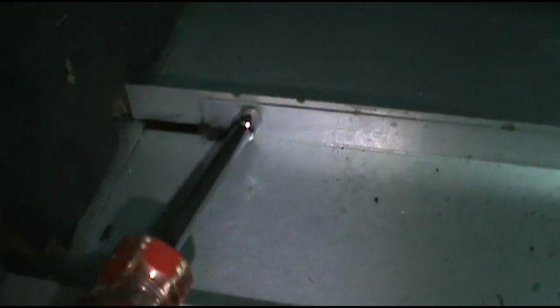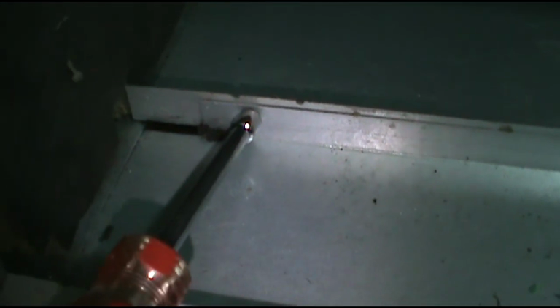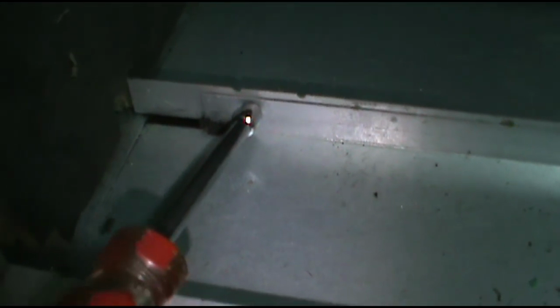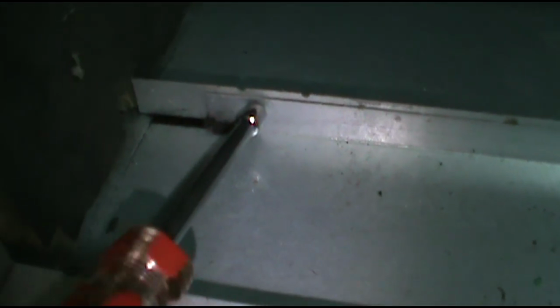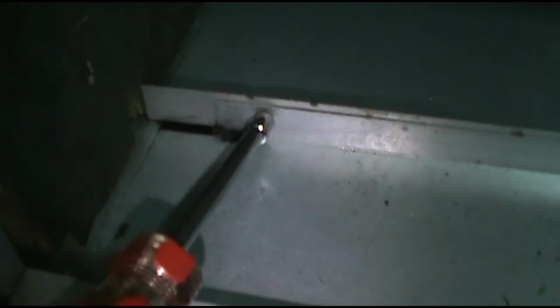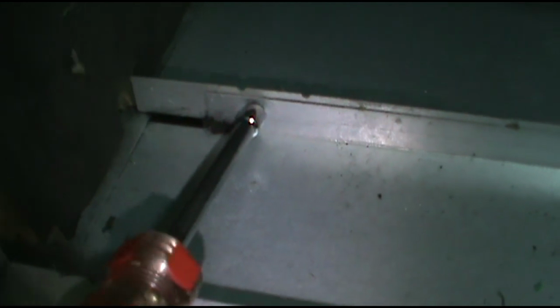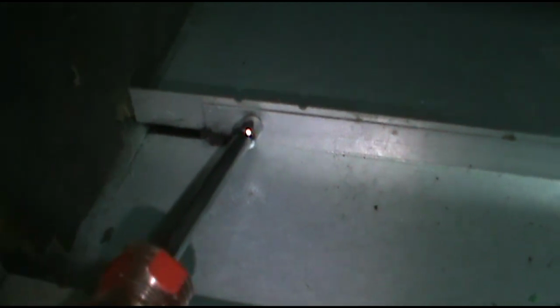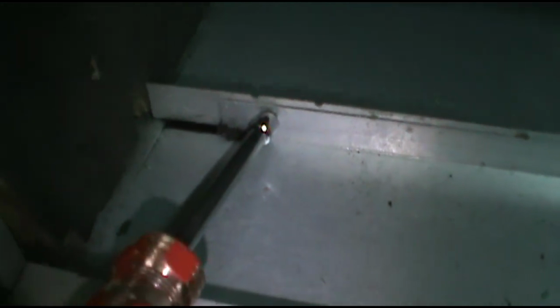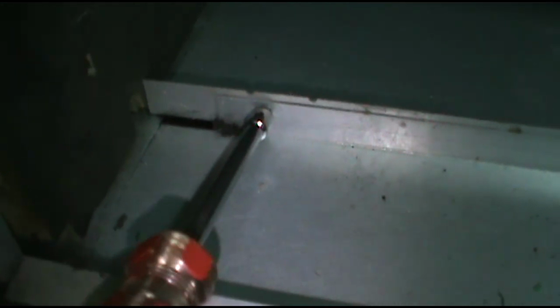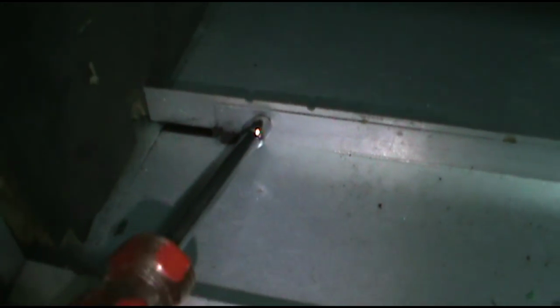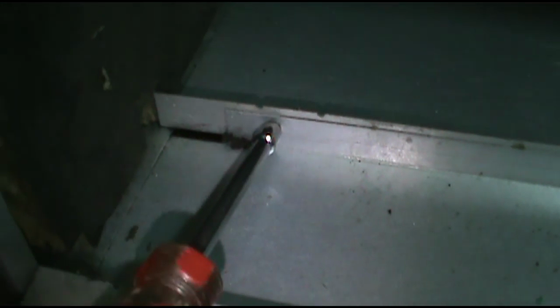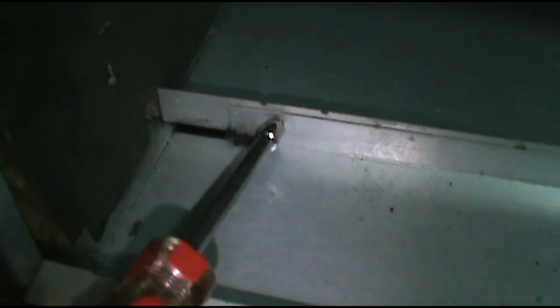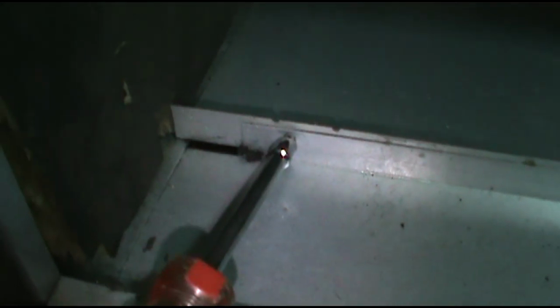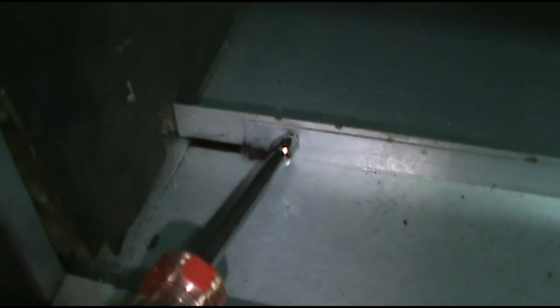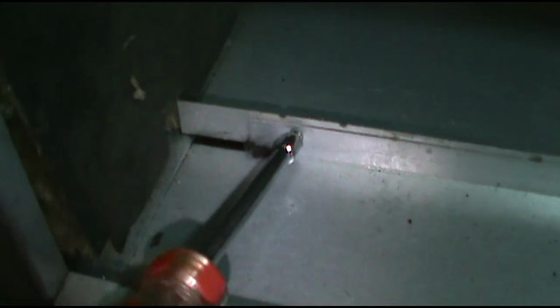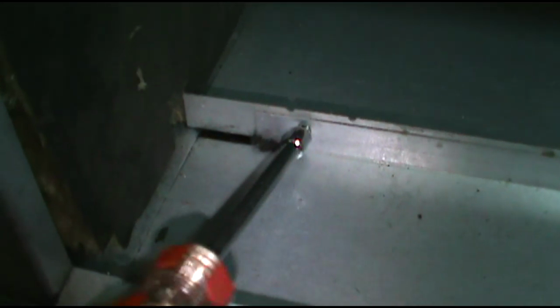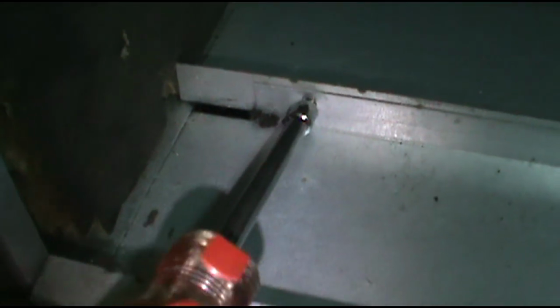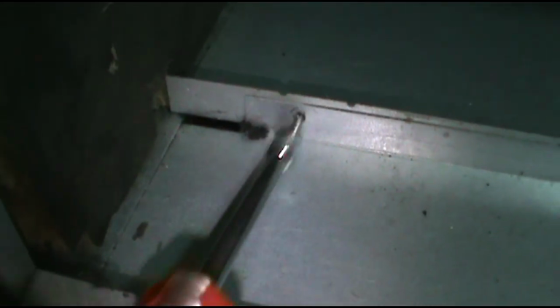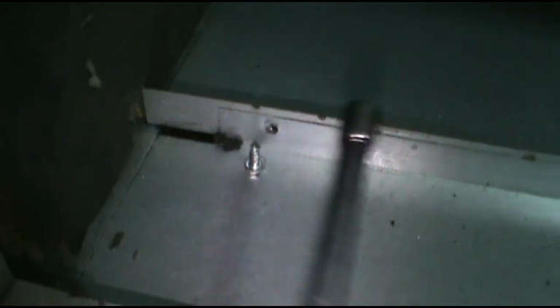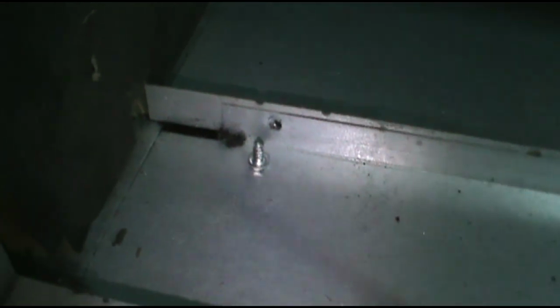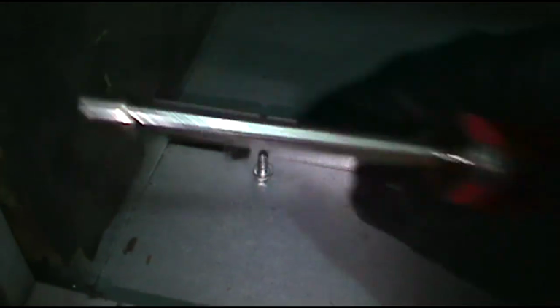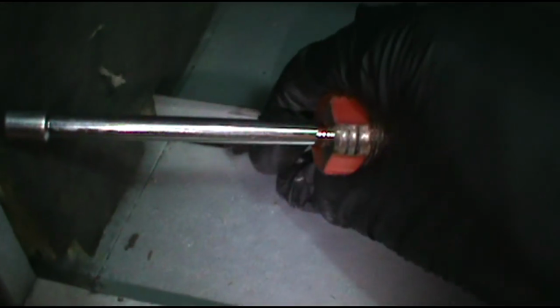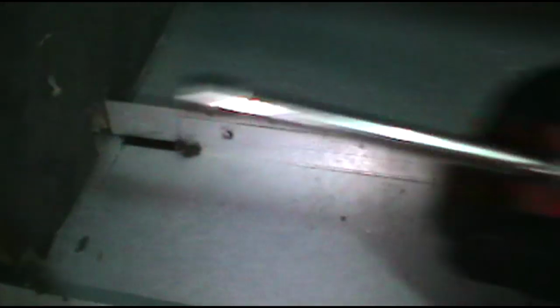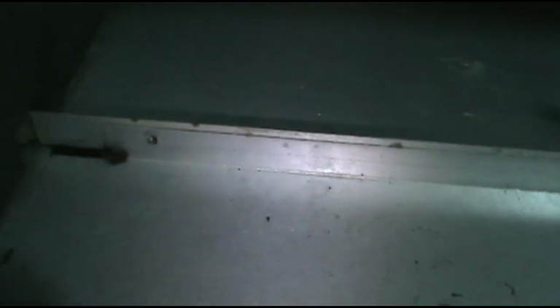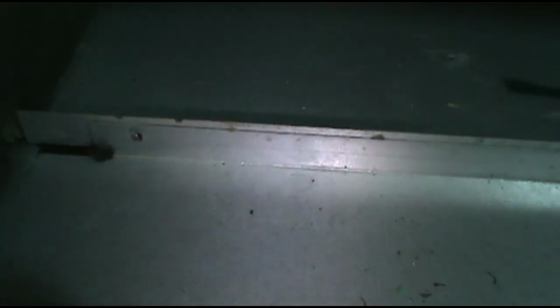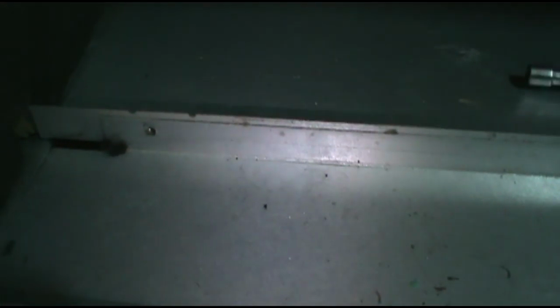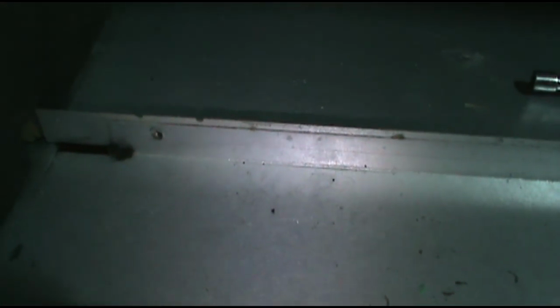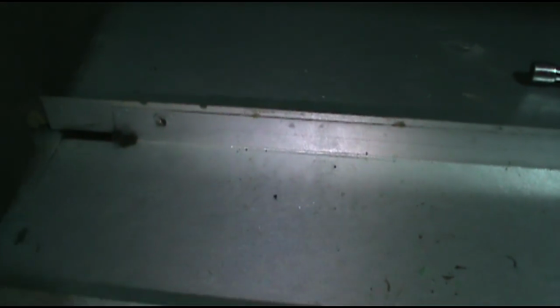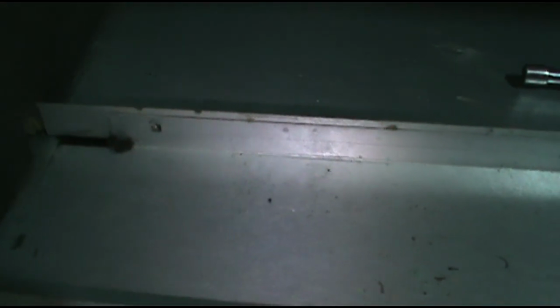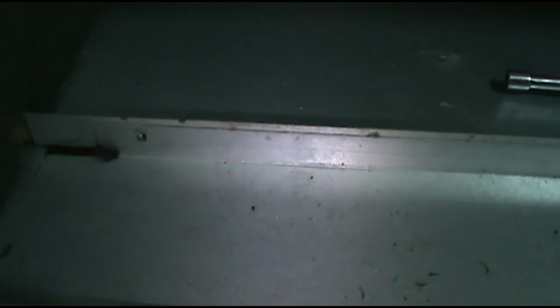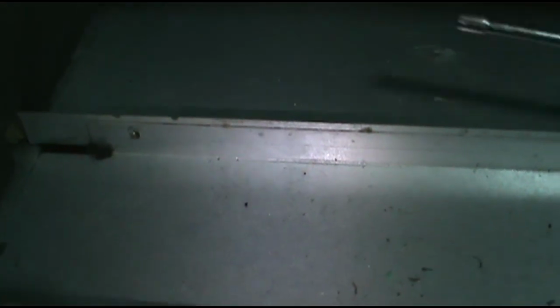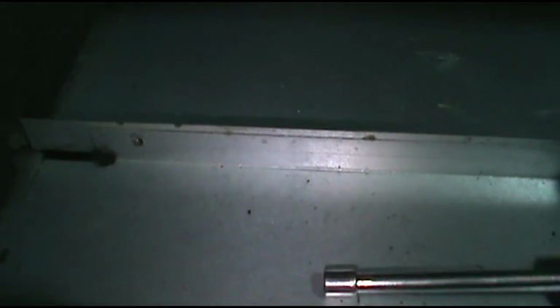Goodman glues these — they glue the coils in. So whoever replaced this coil probably snatched on it and cracked the pan down the middle. Who knows?